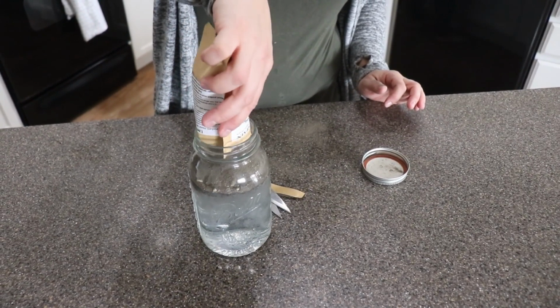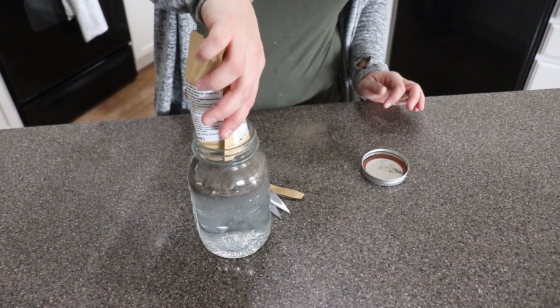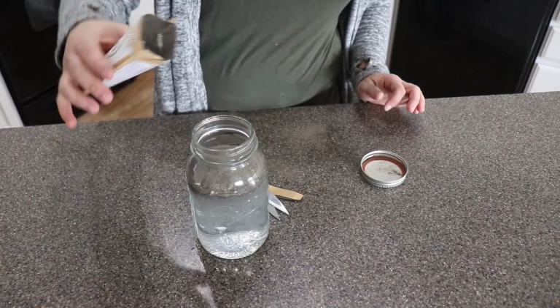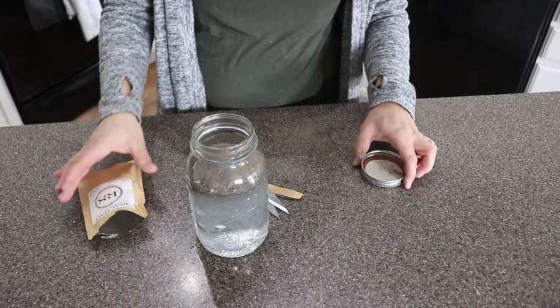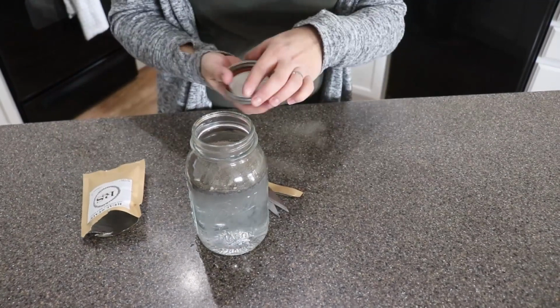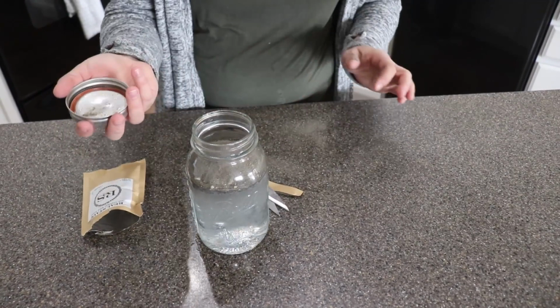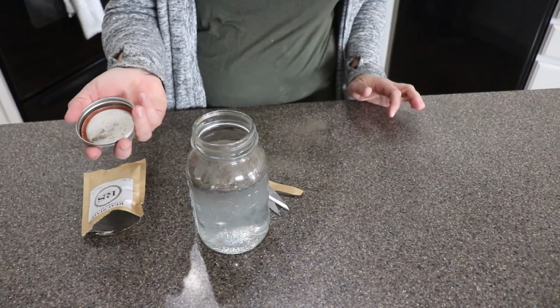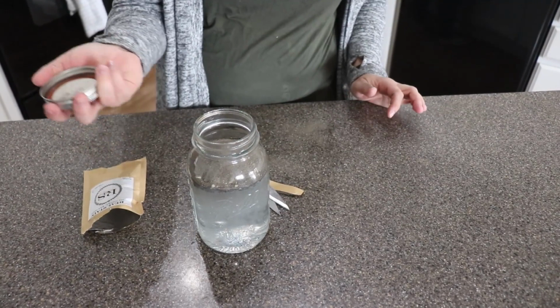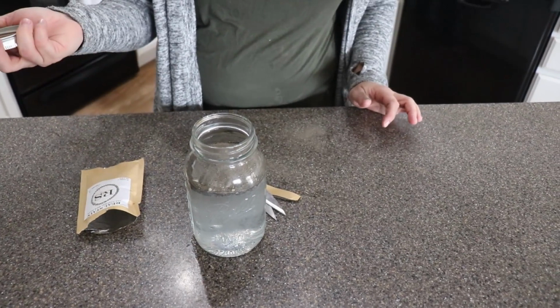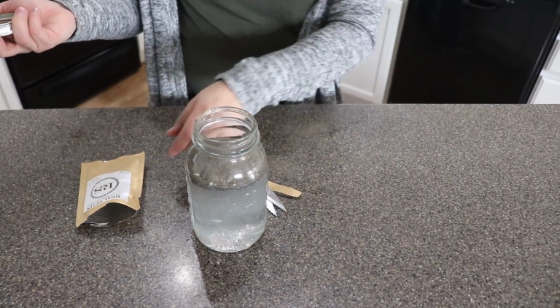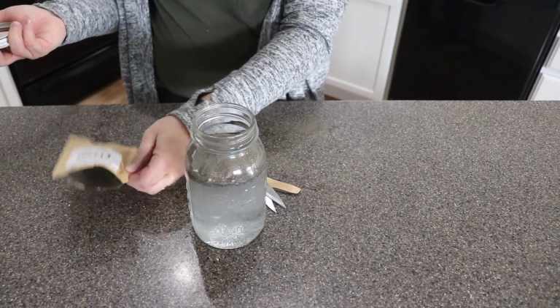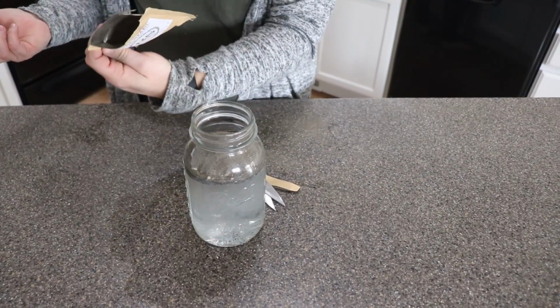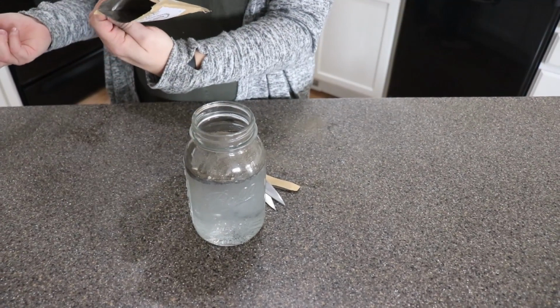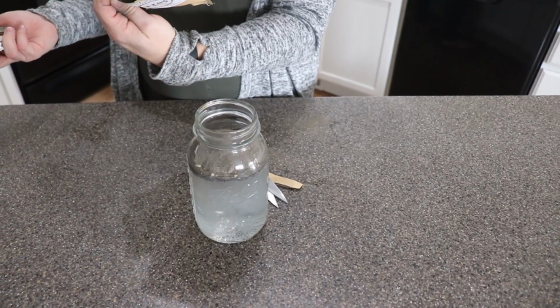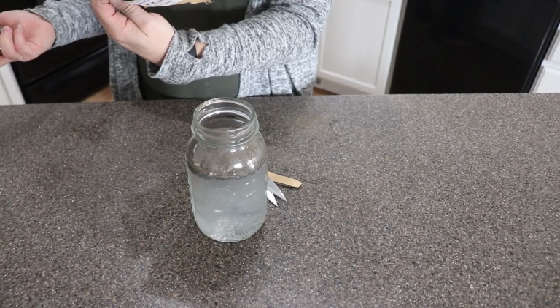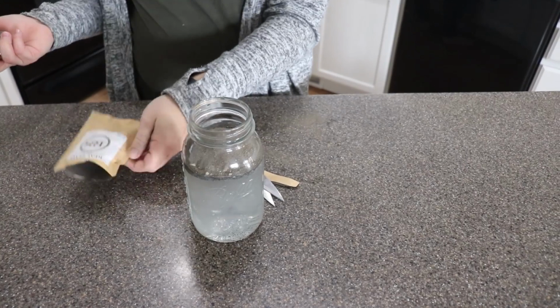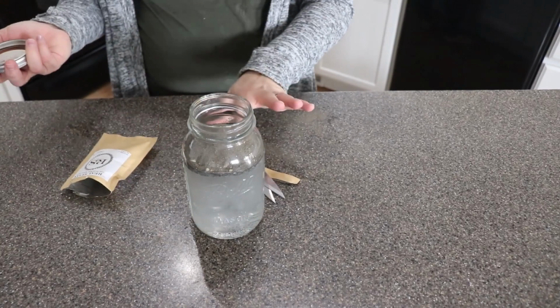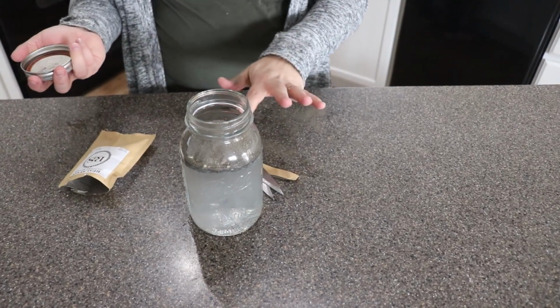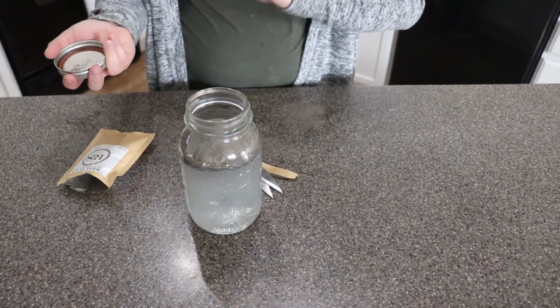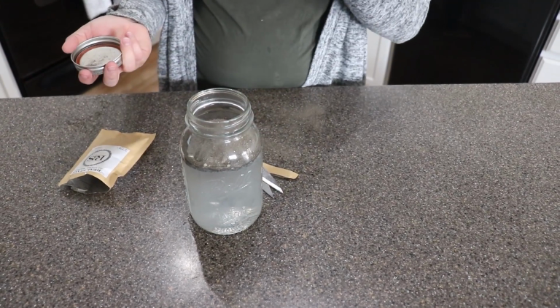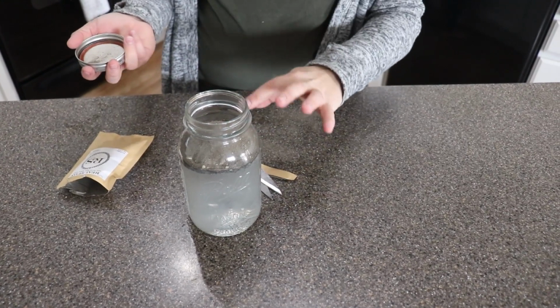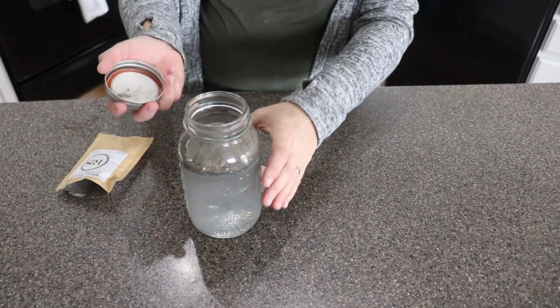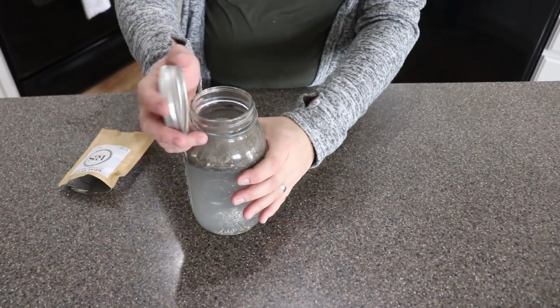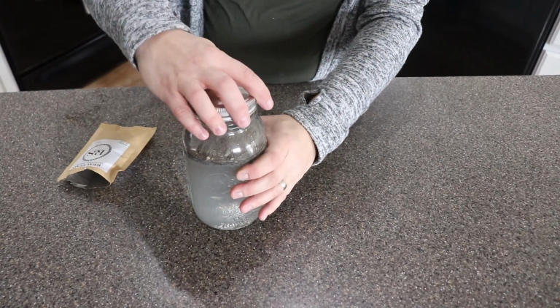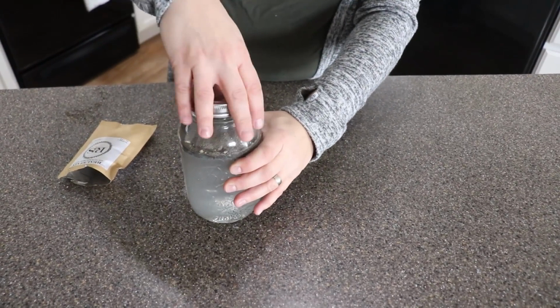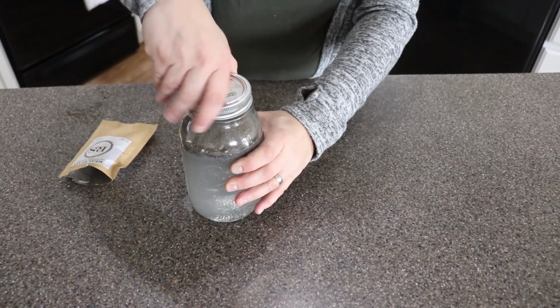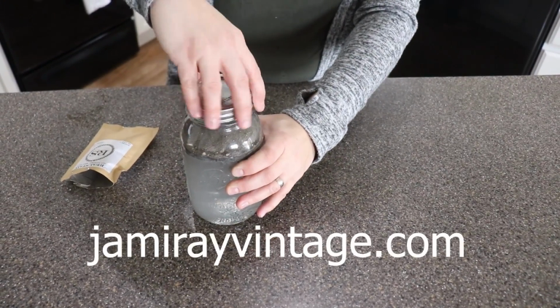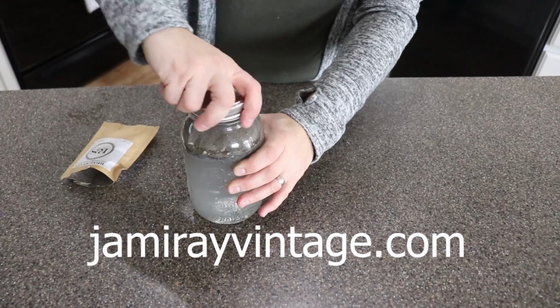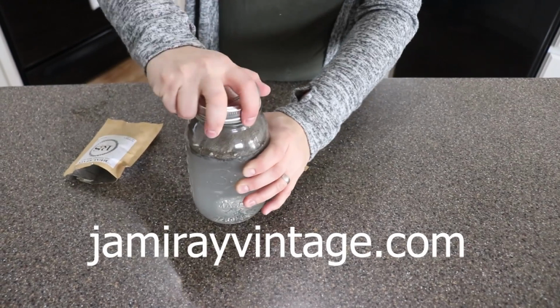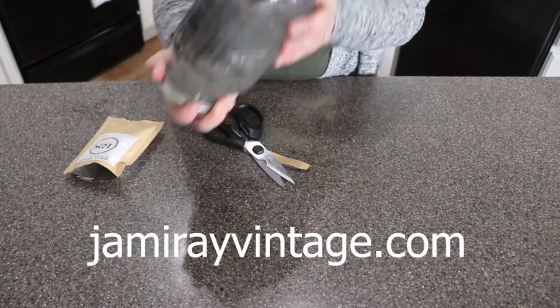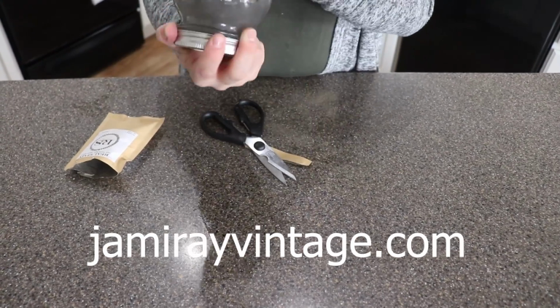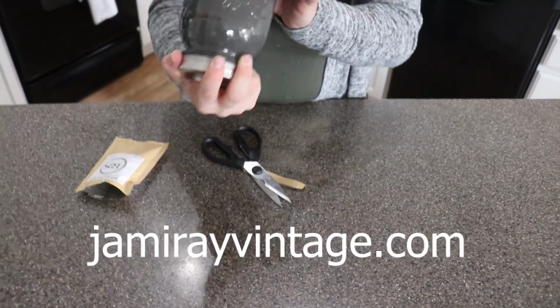When you get your Real Stain it's going to come with full instructions on the back. The manufacturer suggests it's going to be good for two weeks. I keep mine upwards of six weeks in the fridge — it will start to smell a little bit but it will work just fine. To pick up this stain go to jamierayvintage.com.